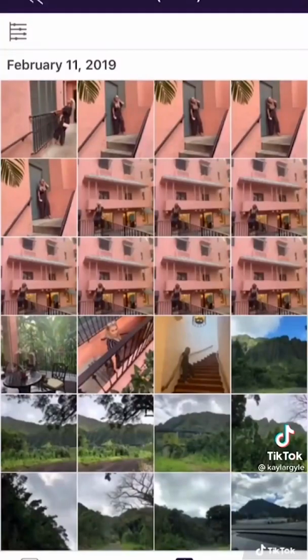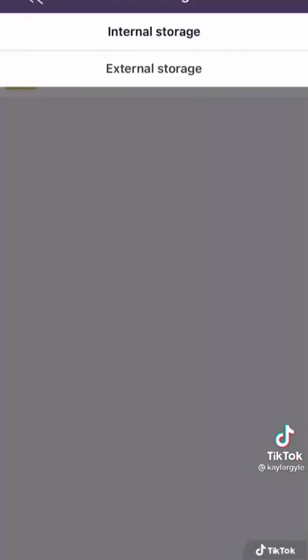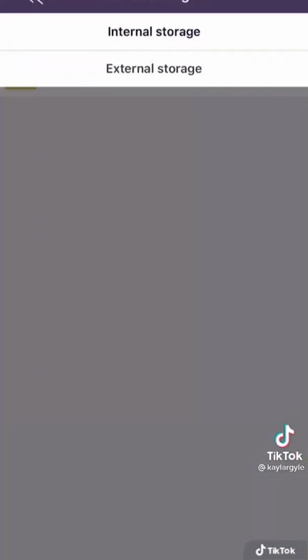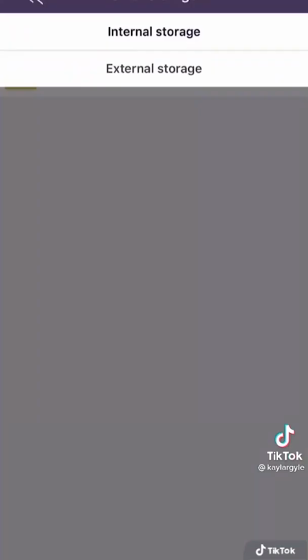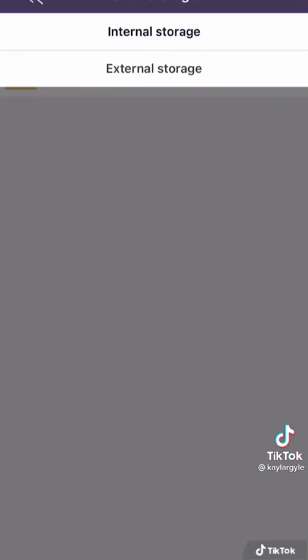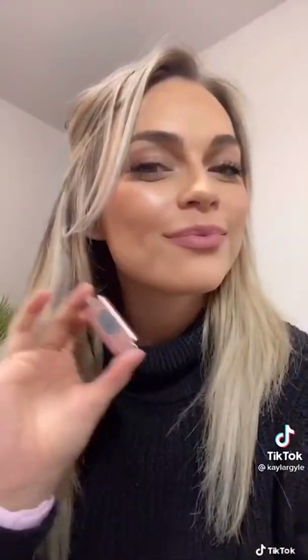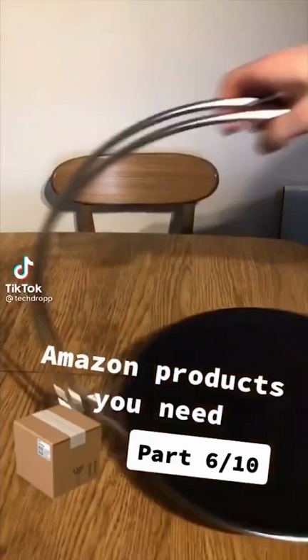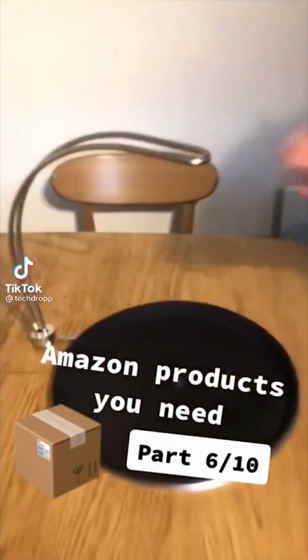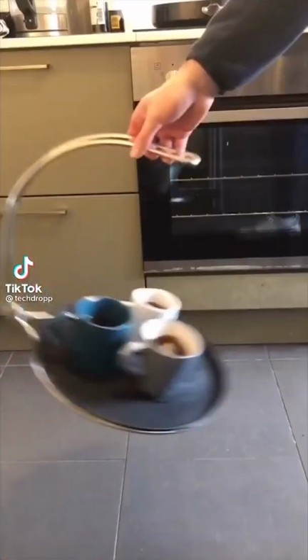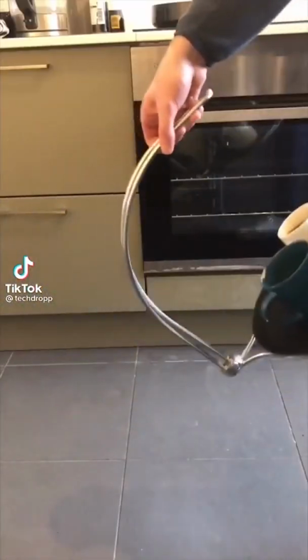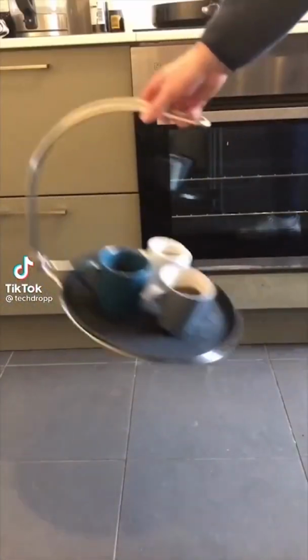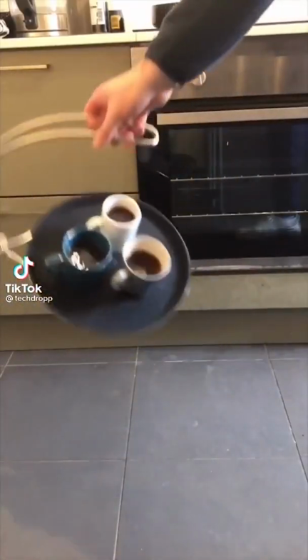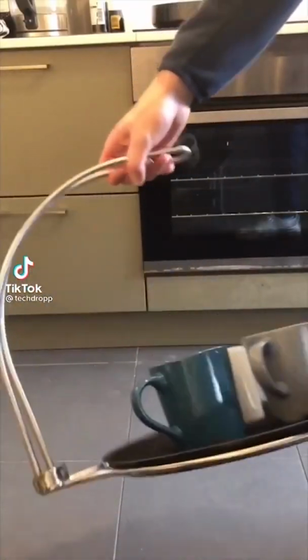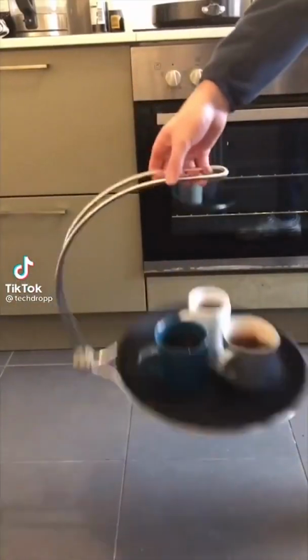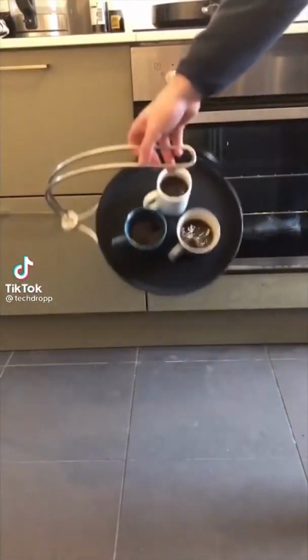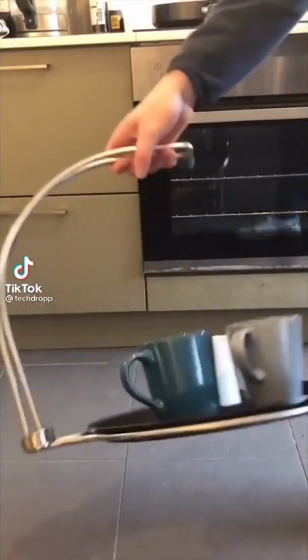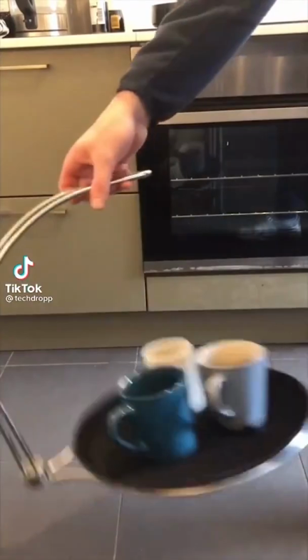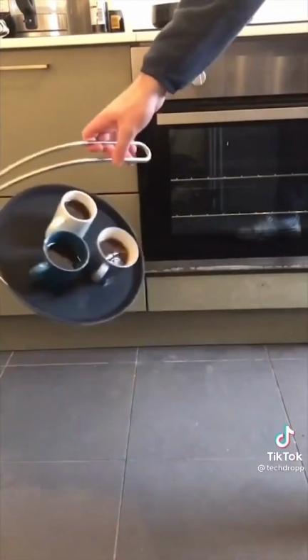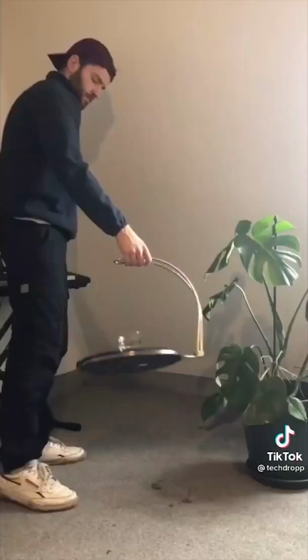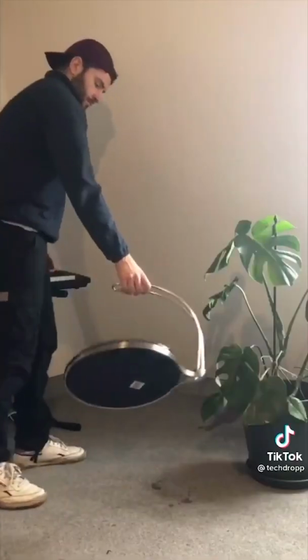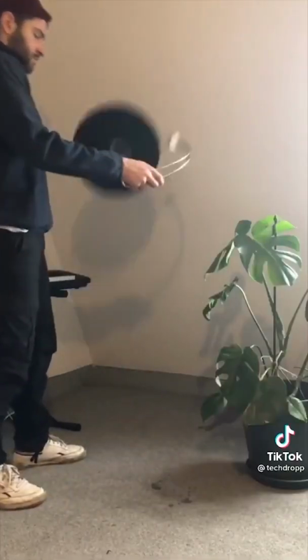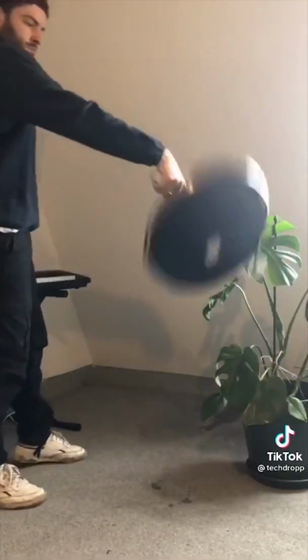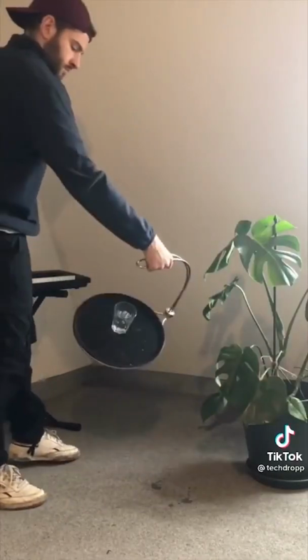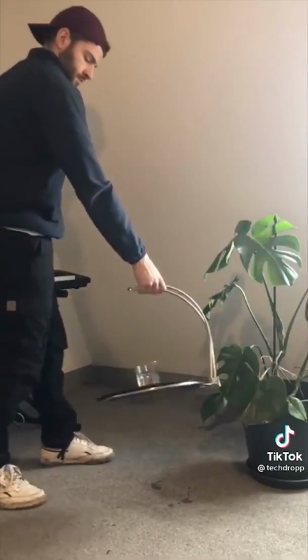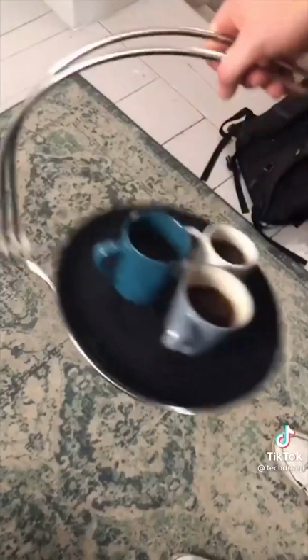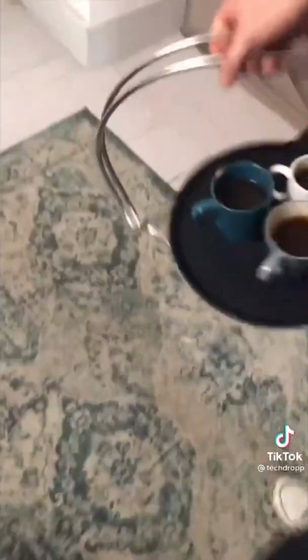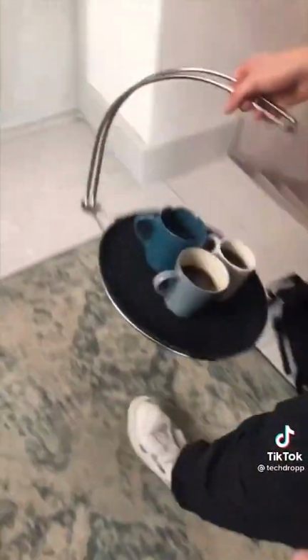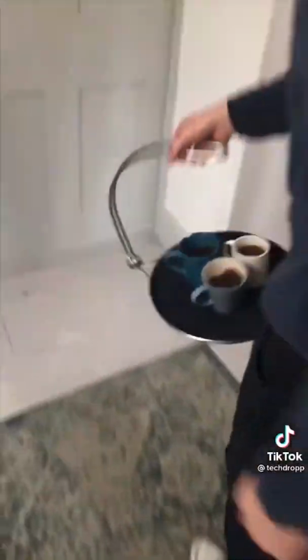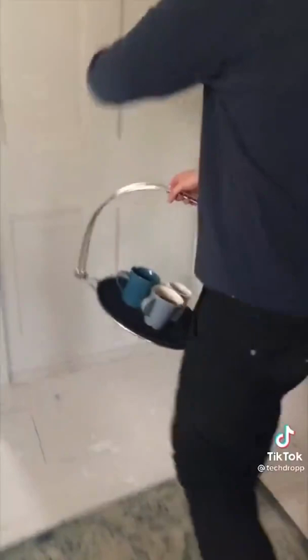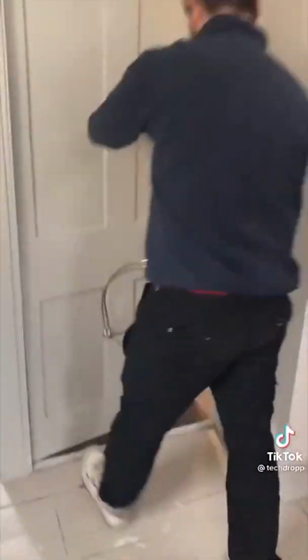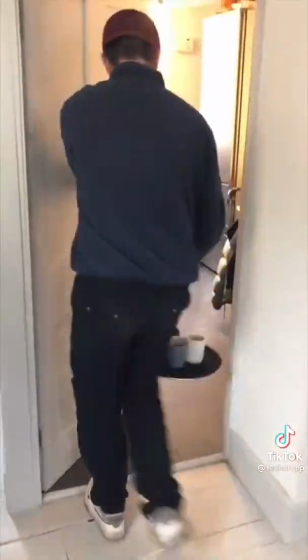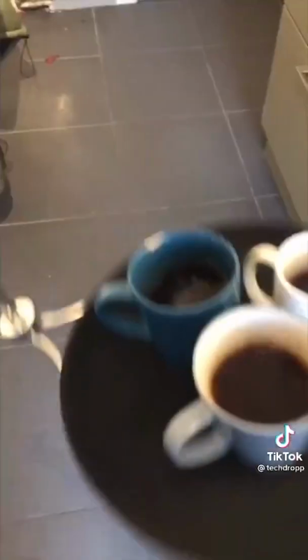This is the Tipsy Tray — a tray designed so that it's almost impossible to spill anything on it. It works so well you can even do this with it. It can also be carried with one hand so you don't need to worry about opening doors. It looks like magic but it's just physics.